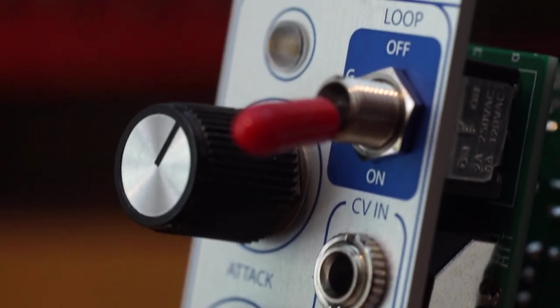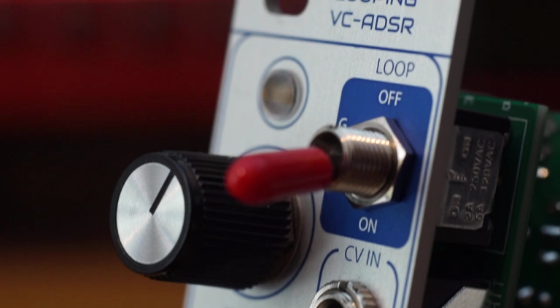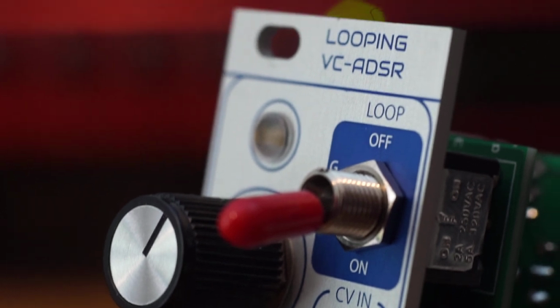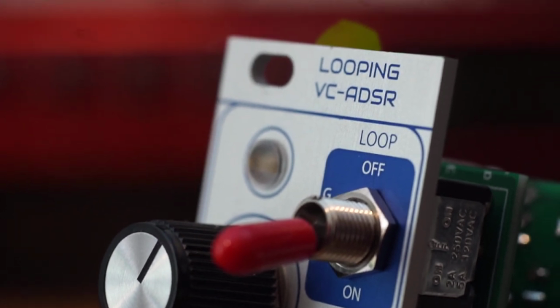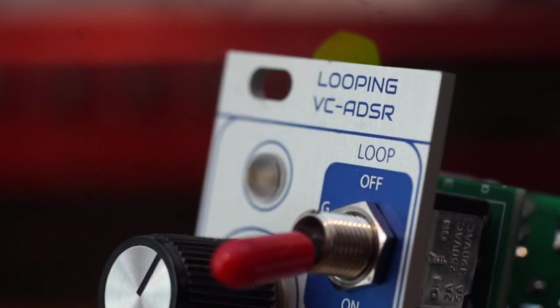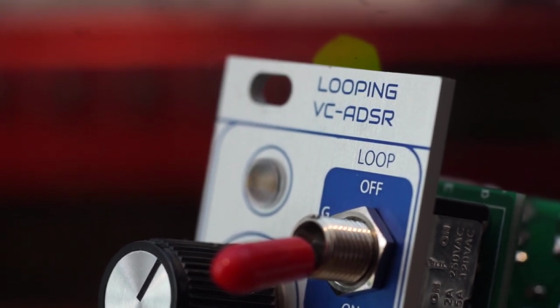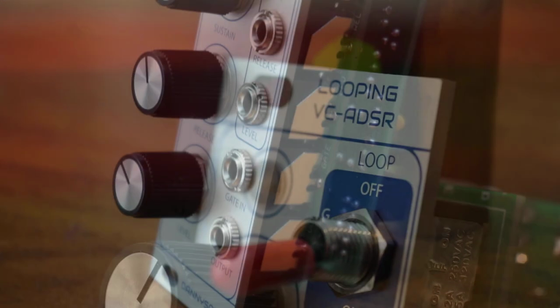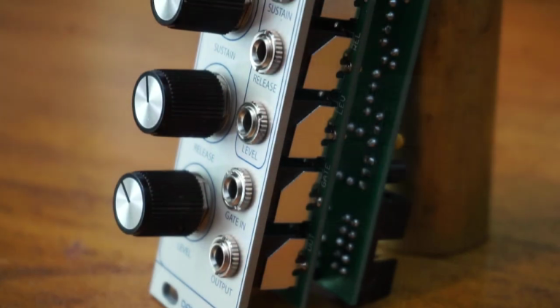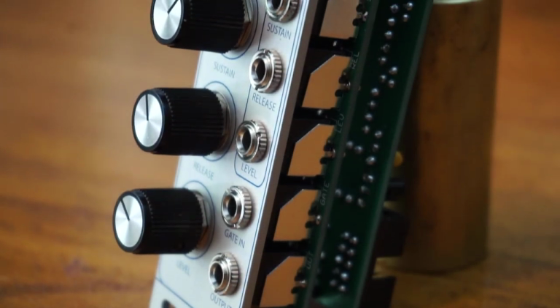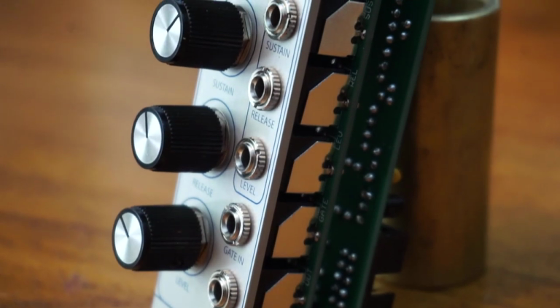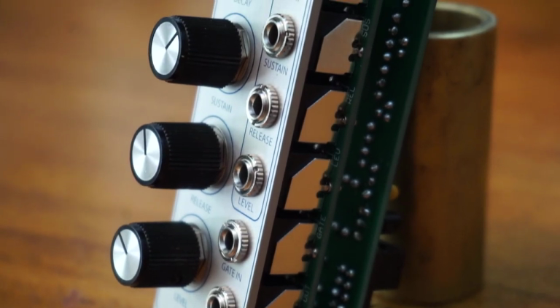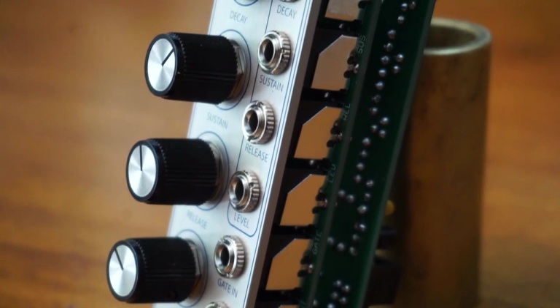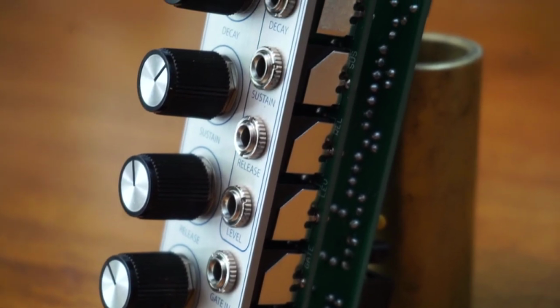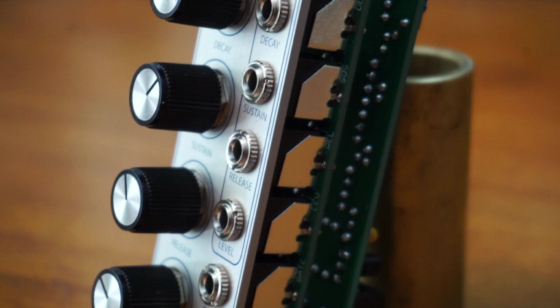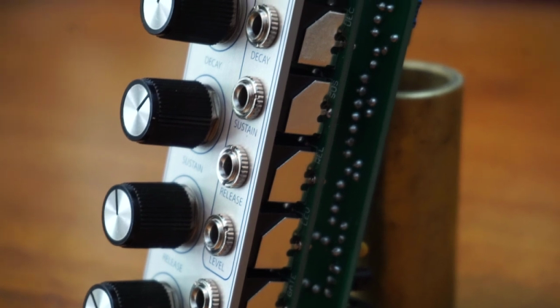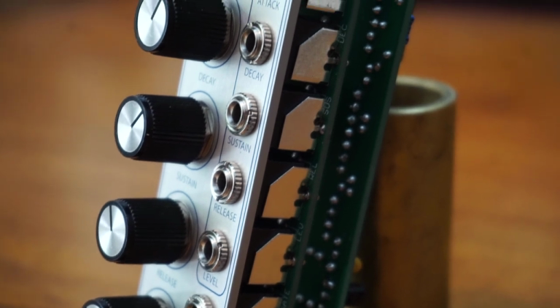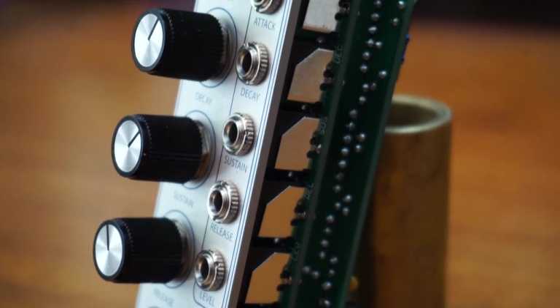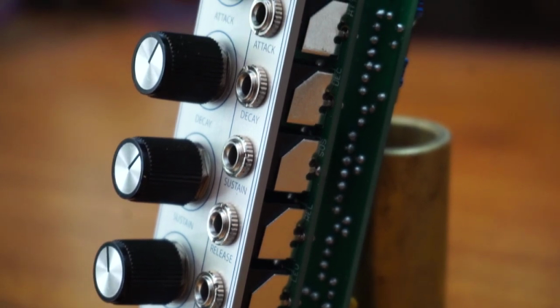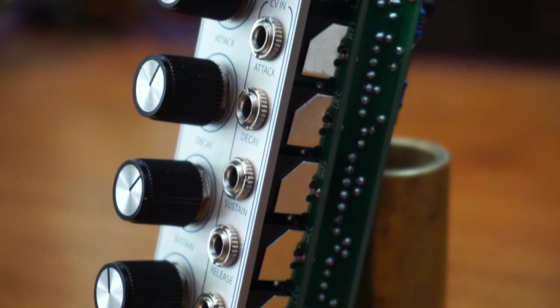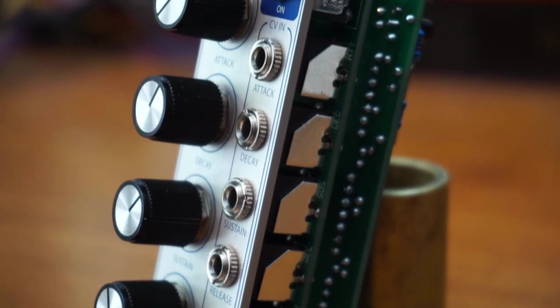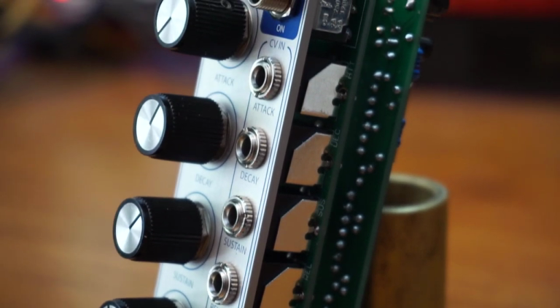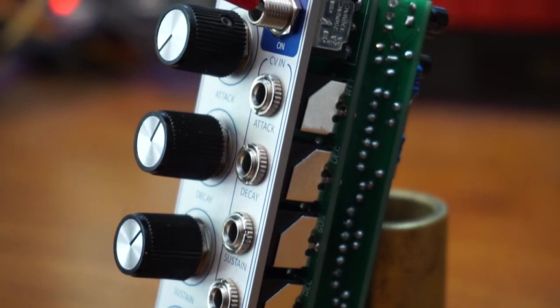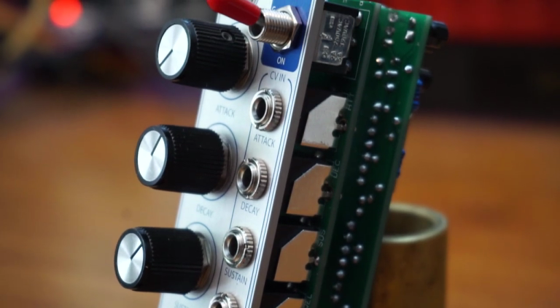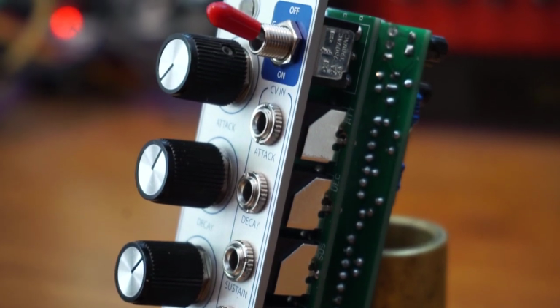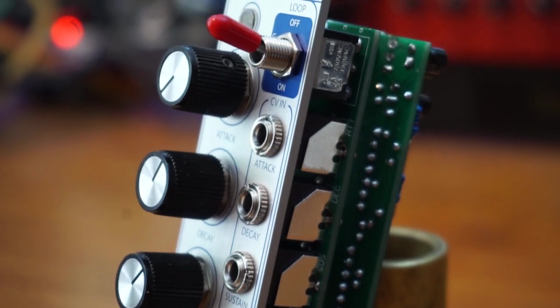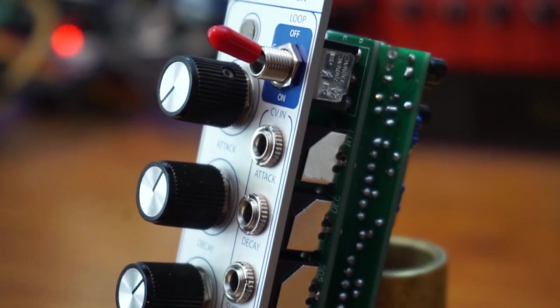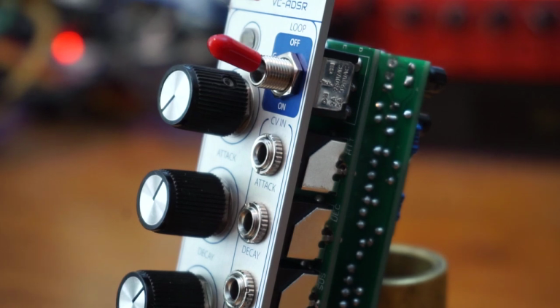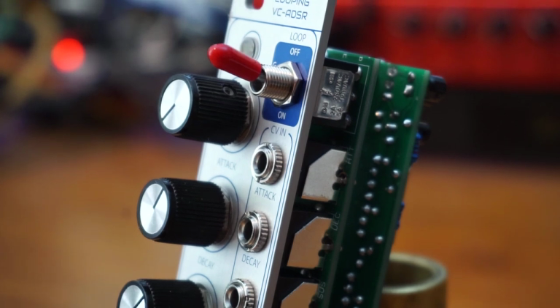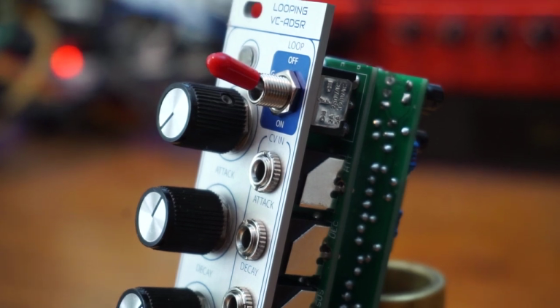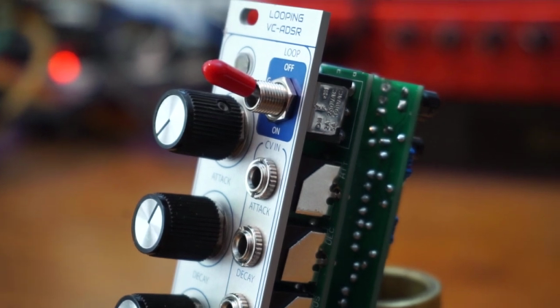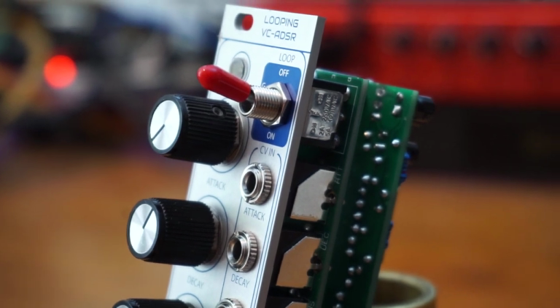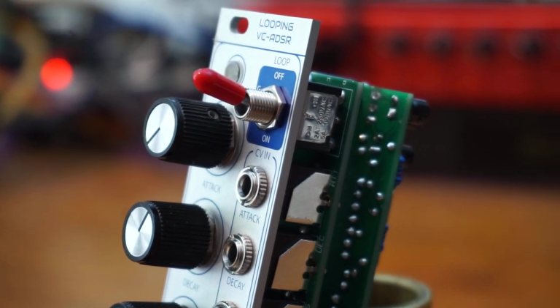The brushed aluminum panel looks beautiful, and the genuine Rogan knobs and LED with light pipe complete the premium look. The module is a slim 6HP wide, but very playable, and shallow enough for most skiffs.